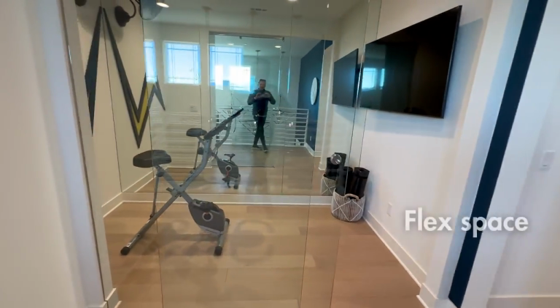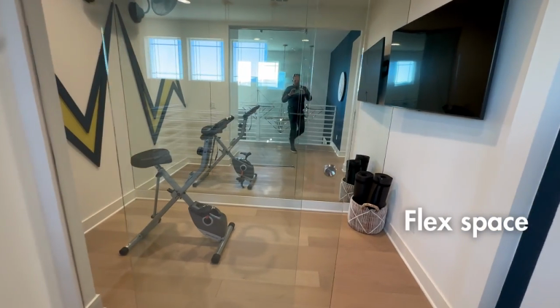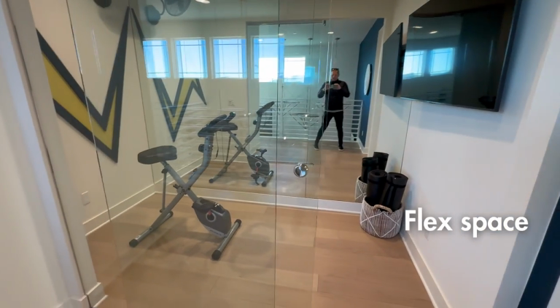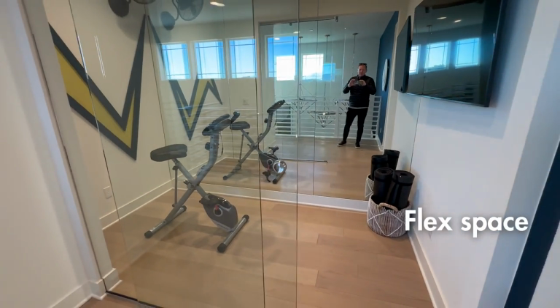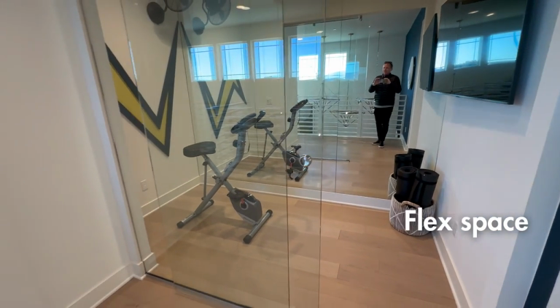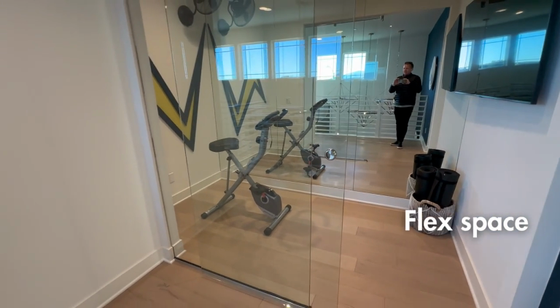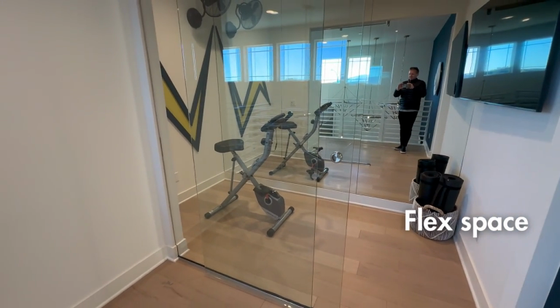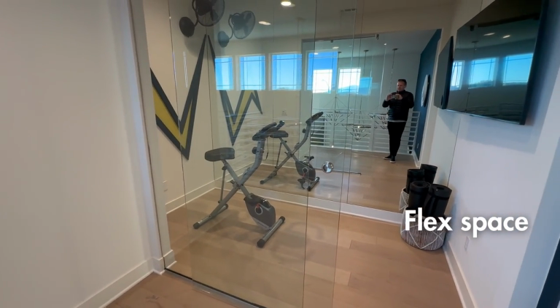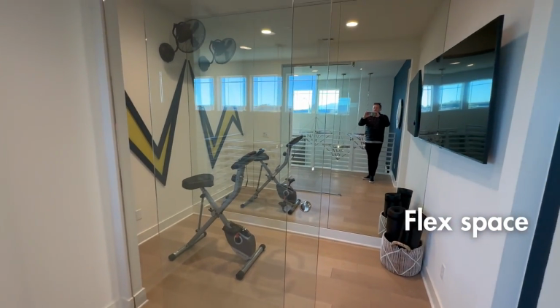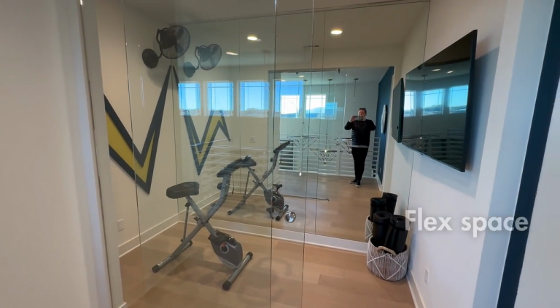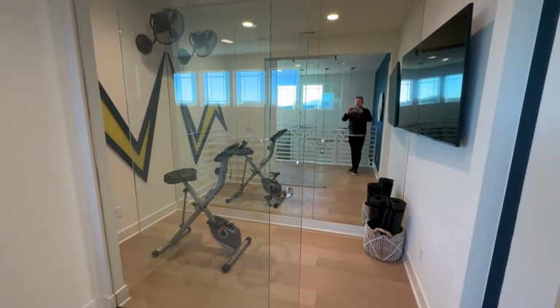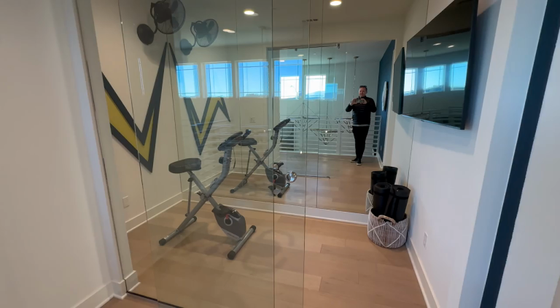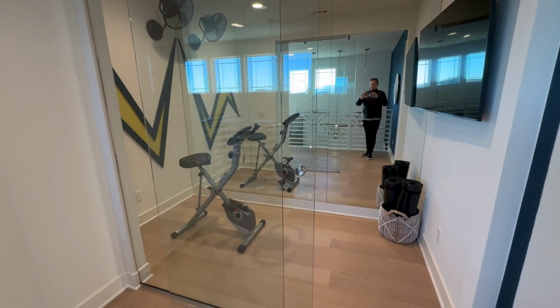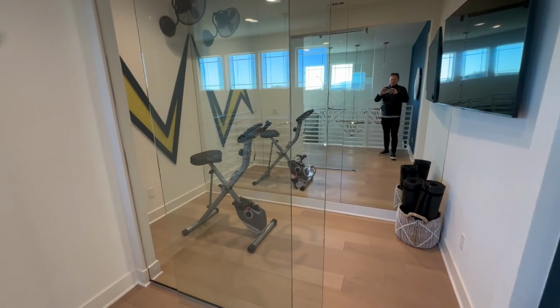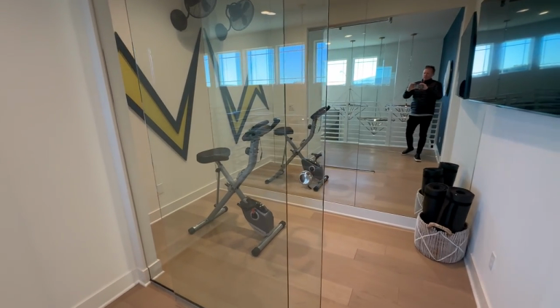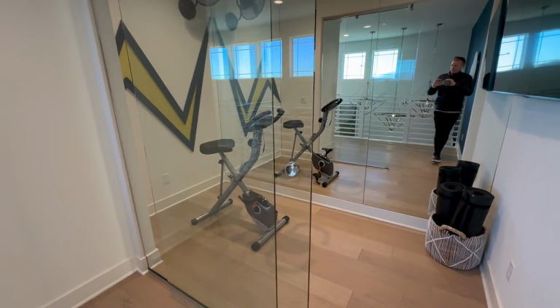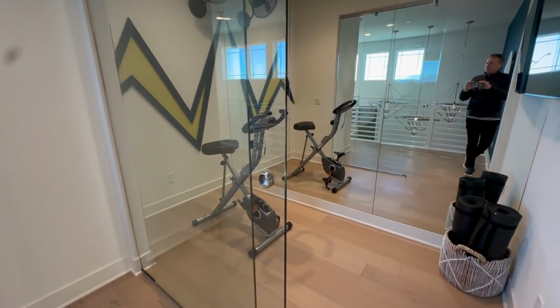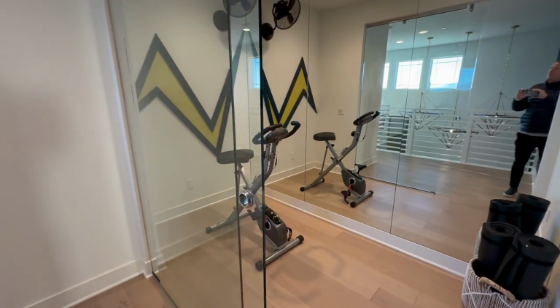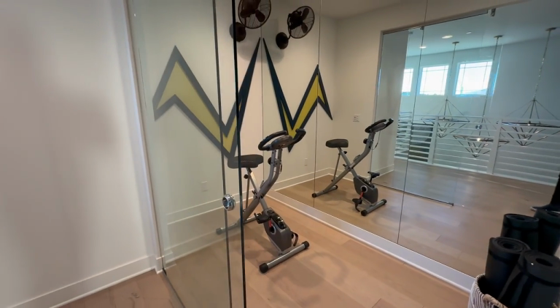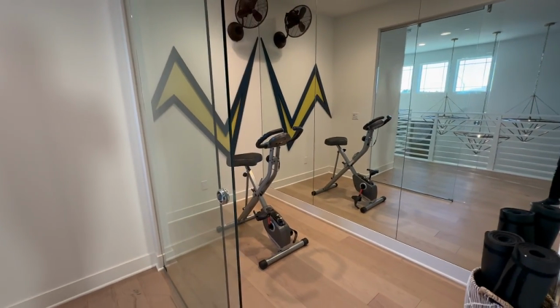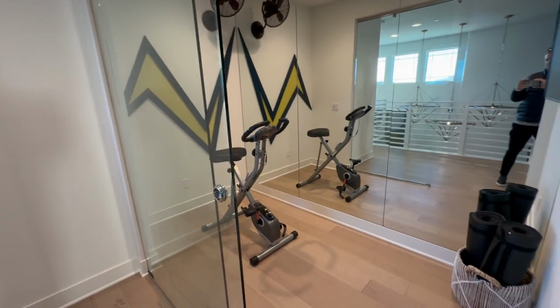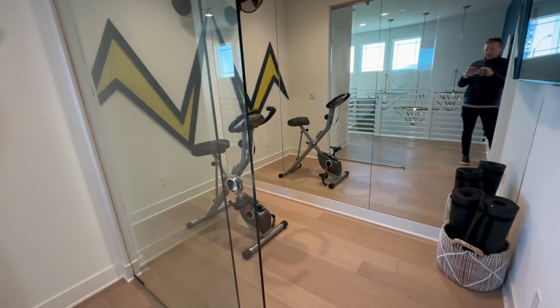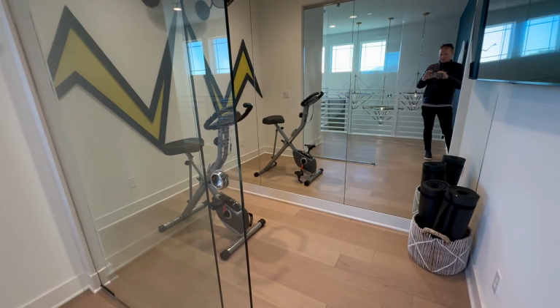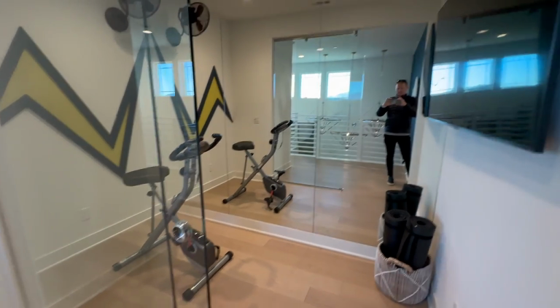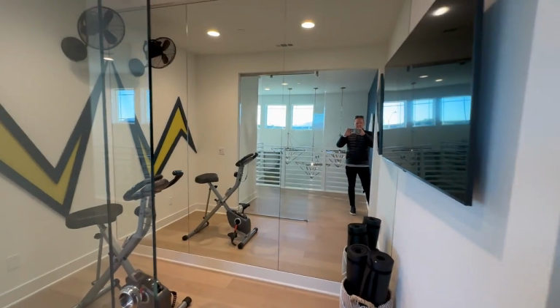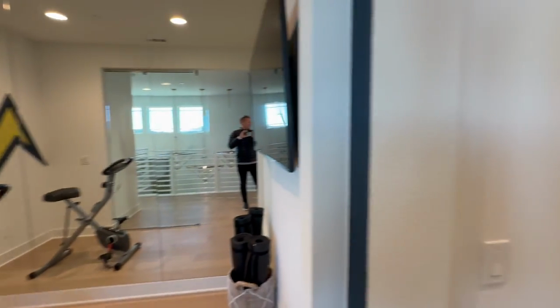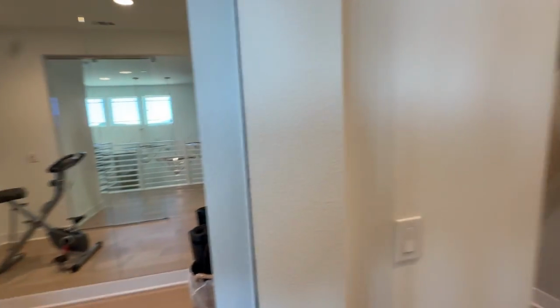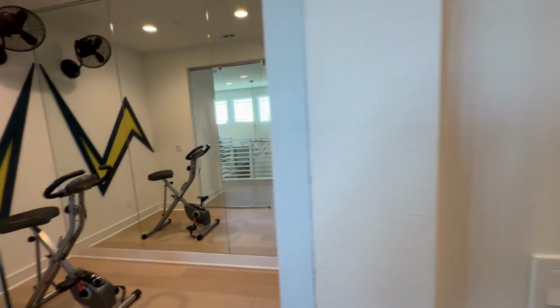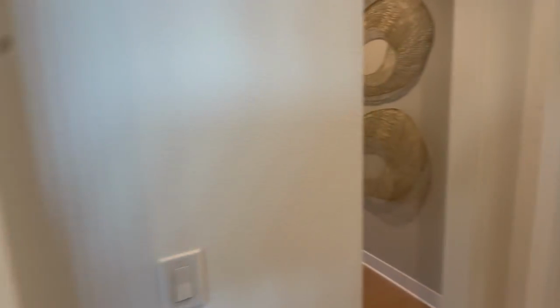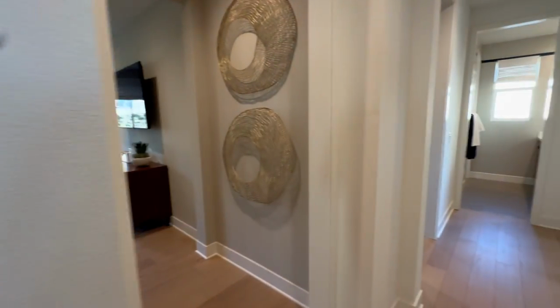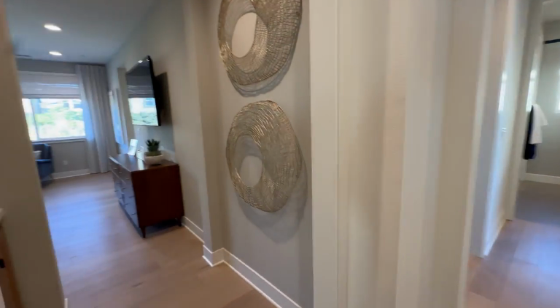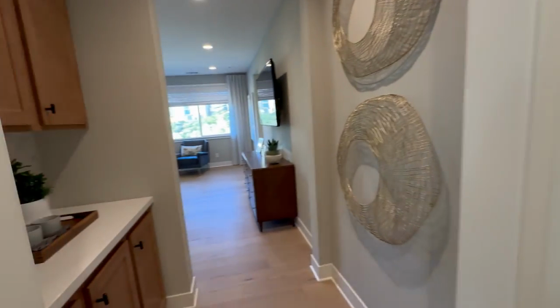You've got this little flex space - they set it up with a bike but it could really be set up for whatever you want. It's pretty small, so I'd say maybe an office nook or something like that.